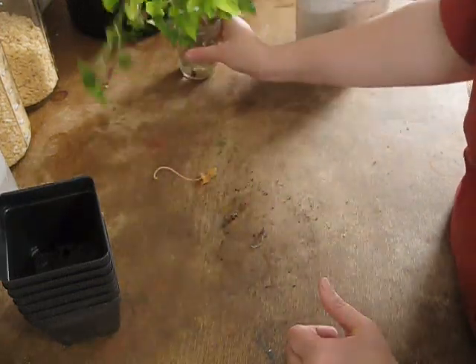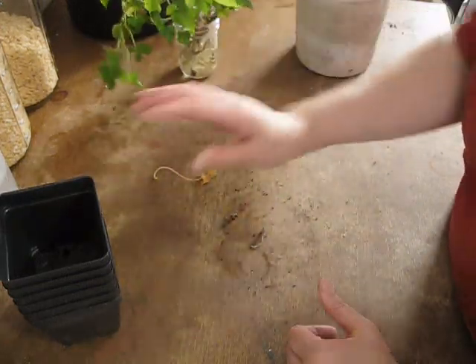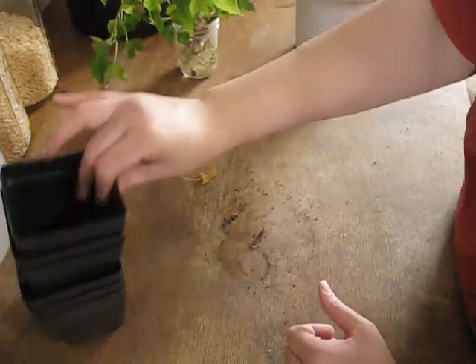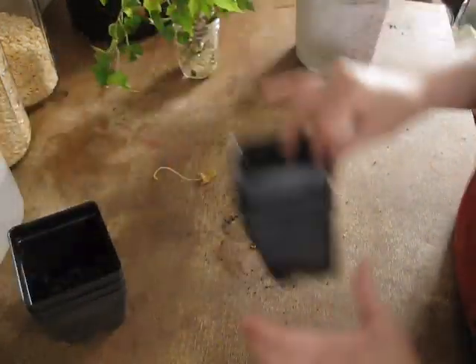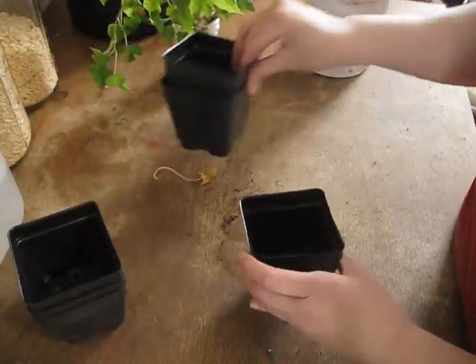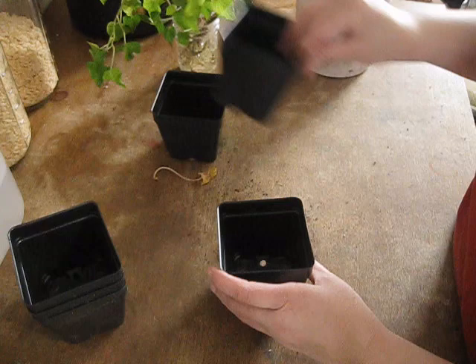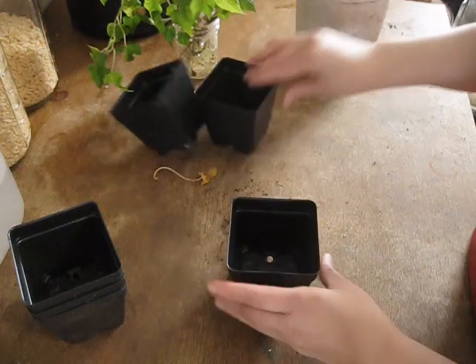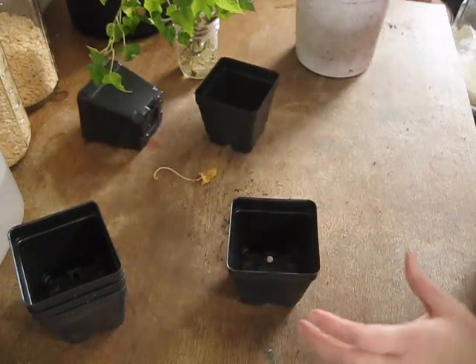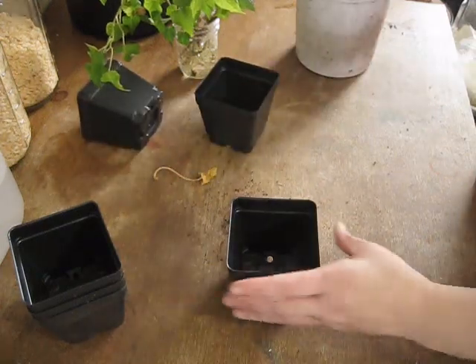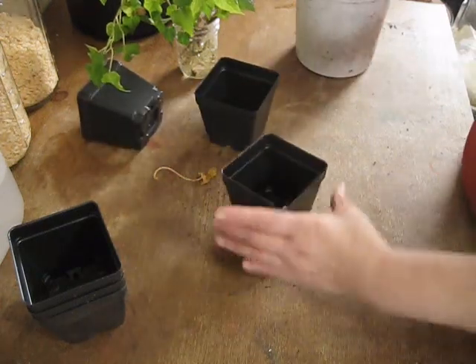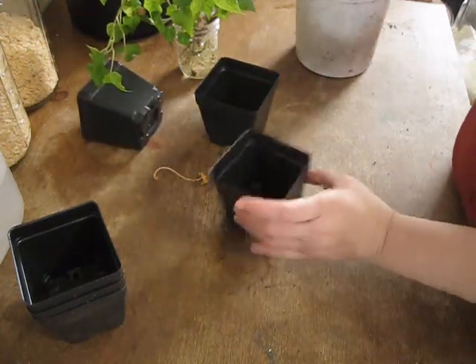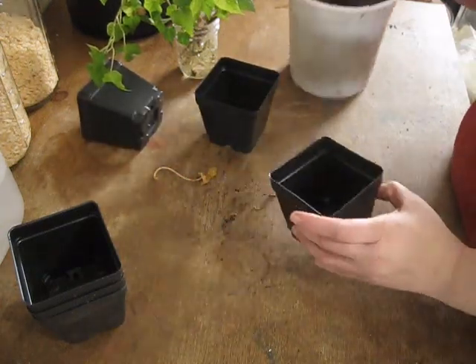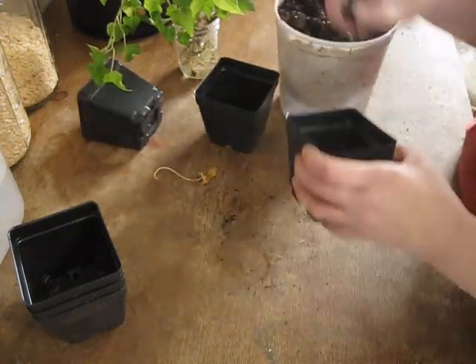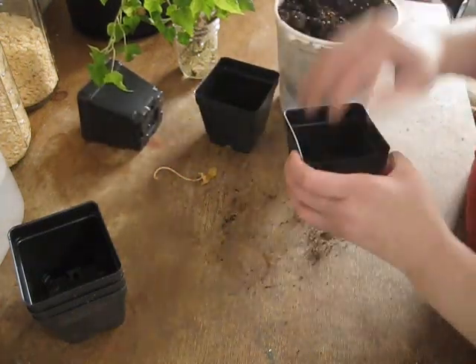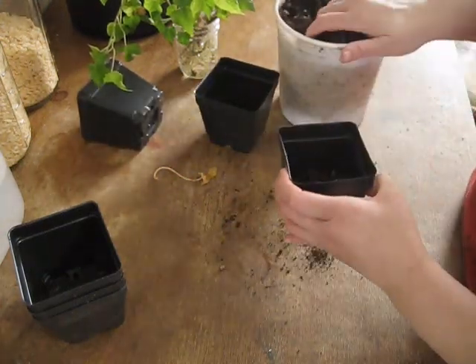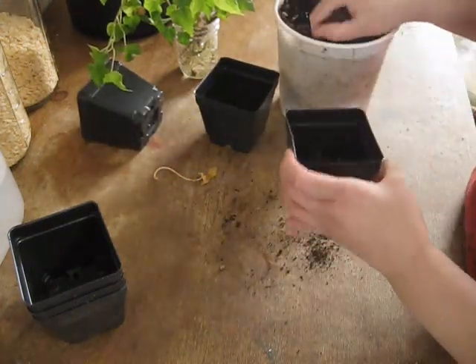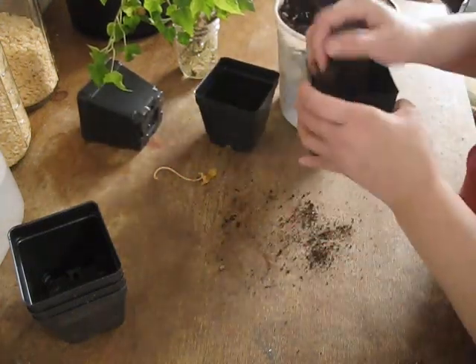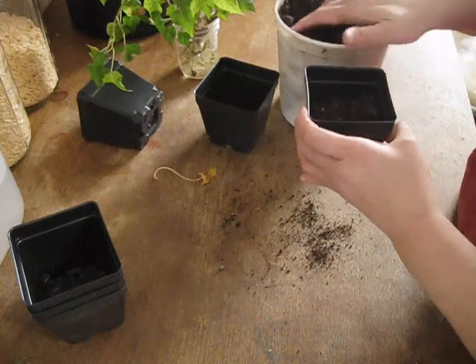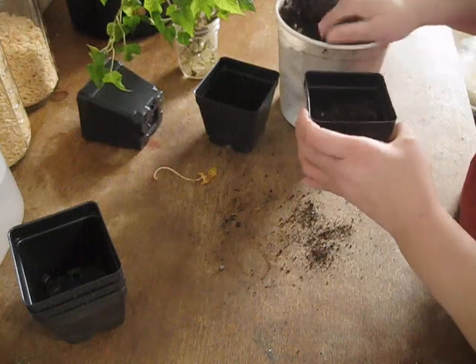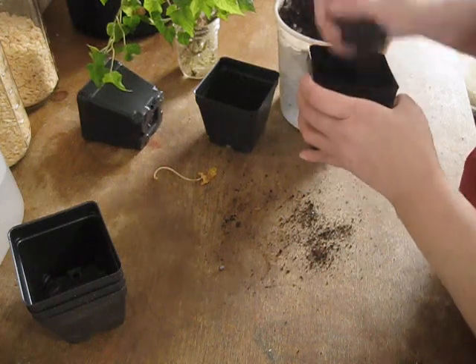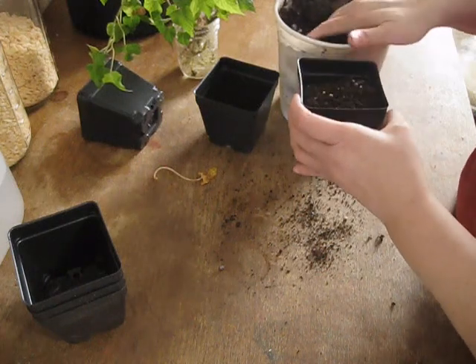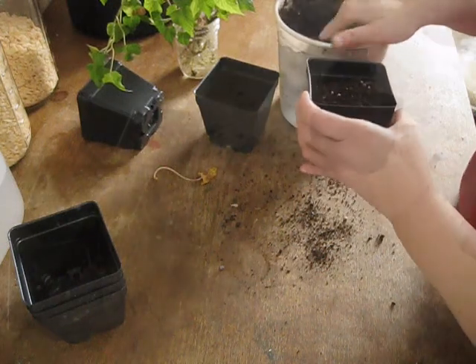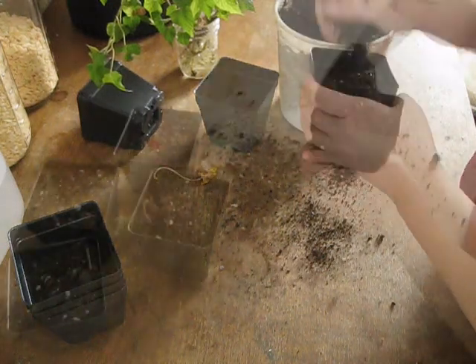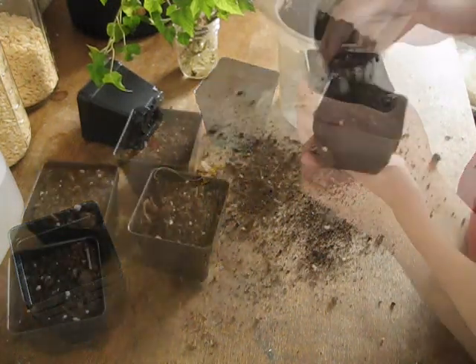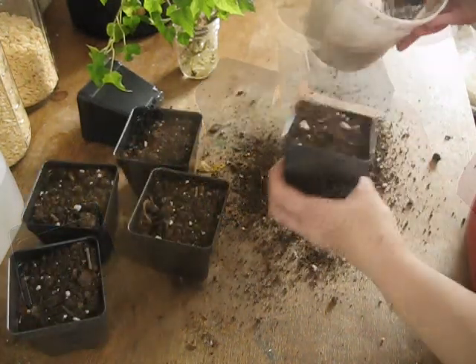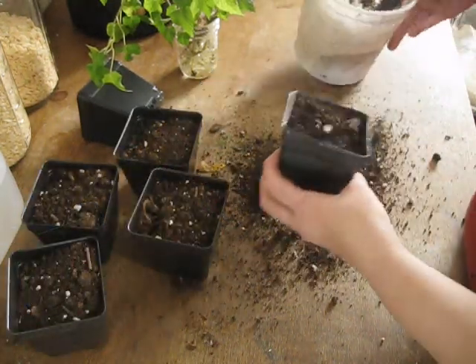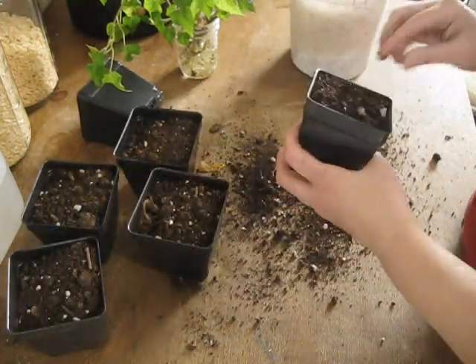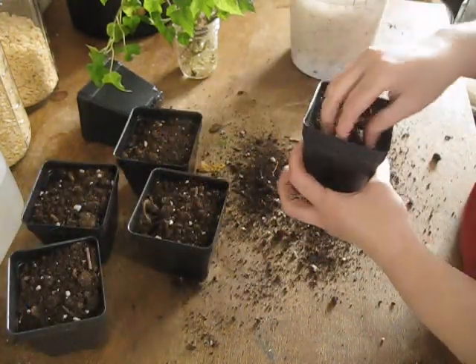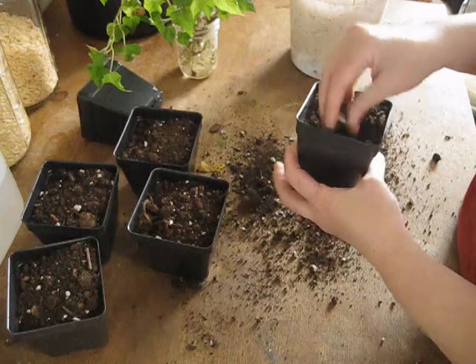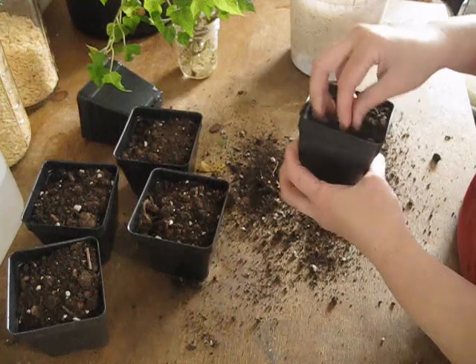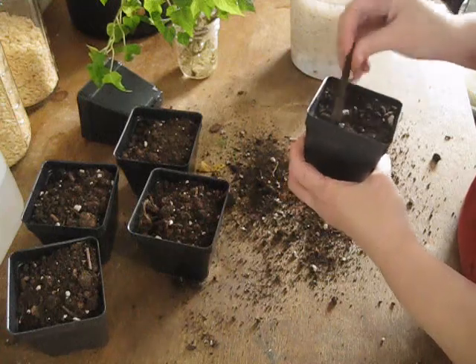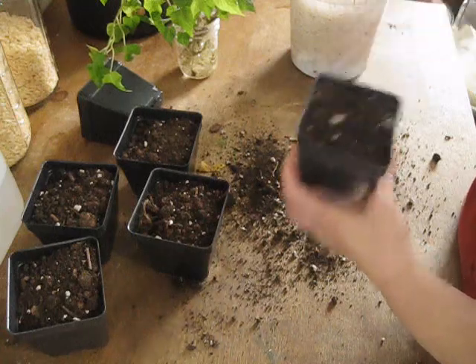I'm just going to take my containers and put some soil in them. I'm making quite a bit of a mess, but I really don't care — it cleans up pretty good.